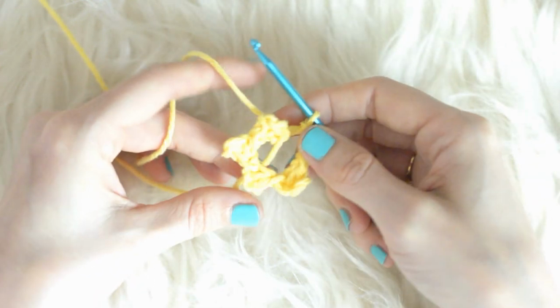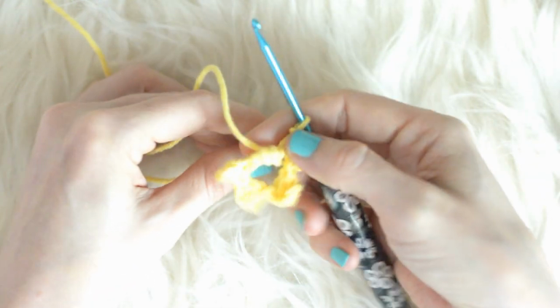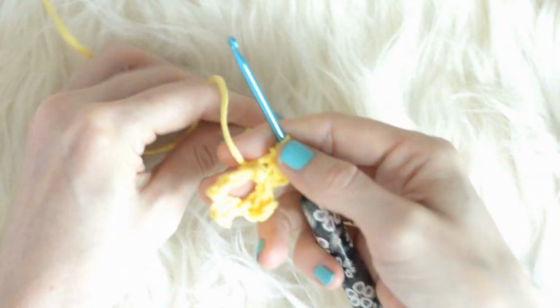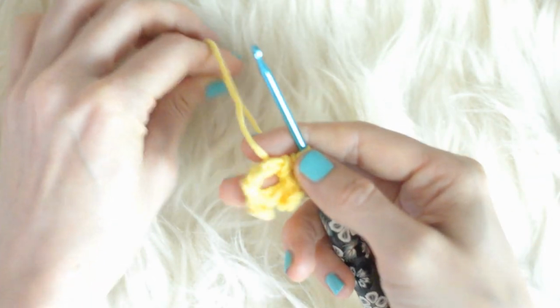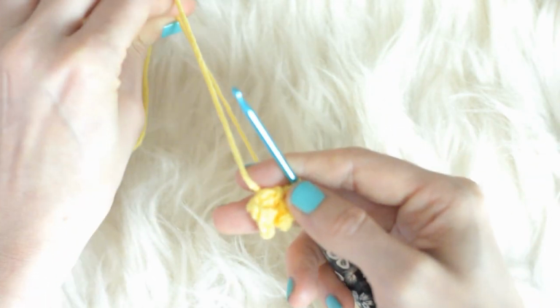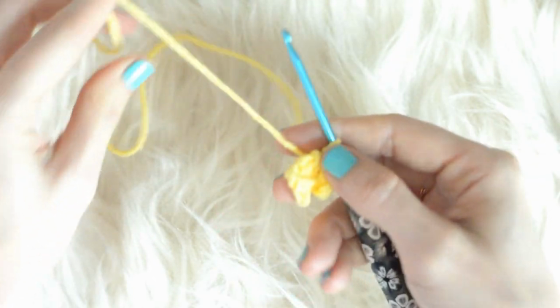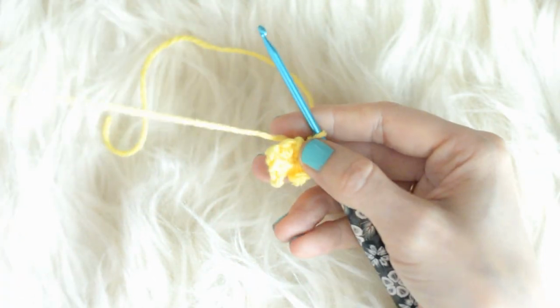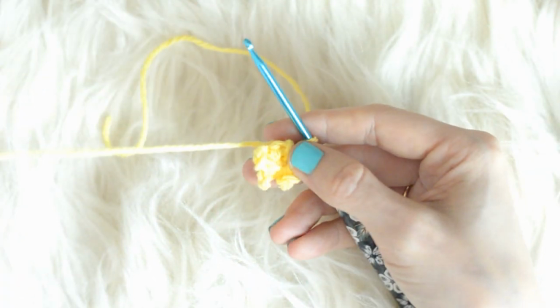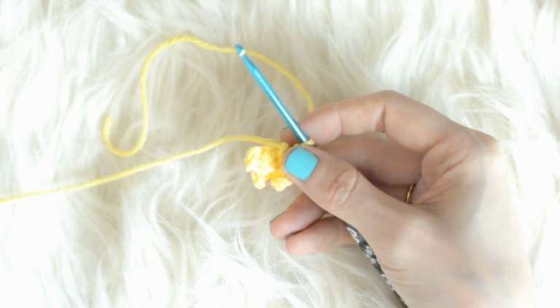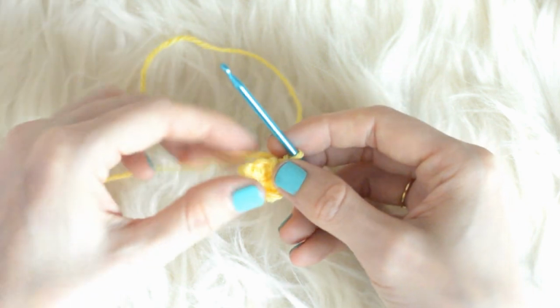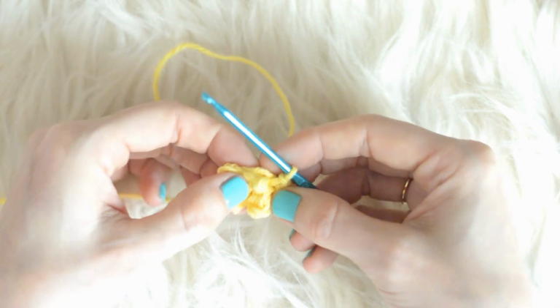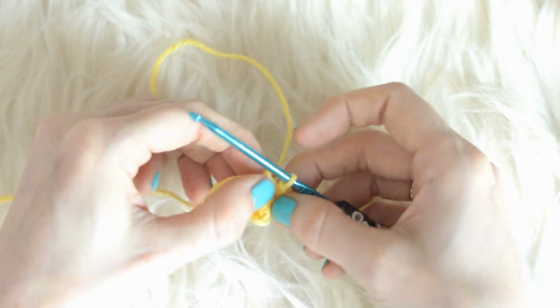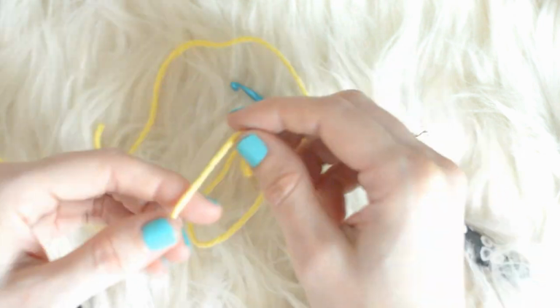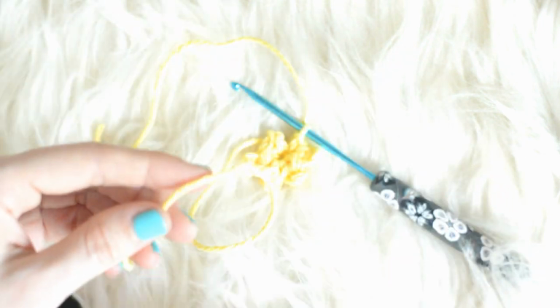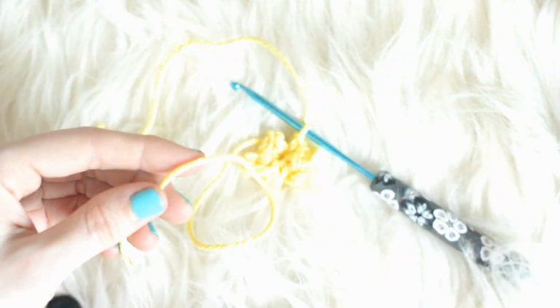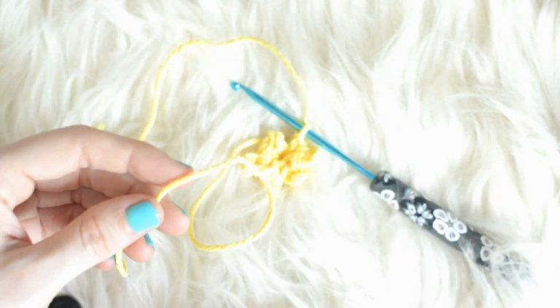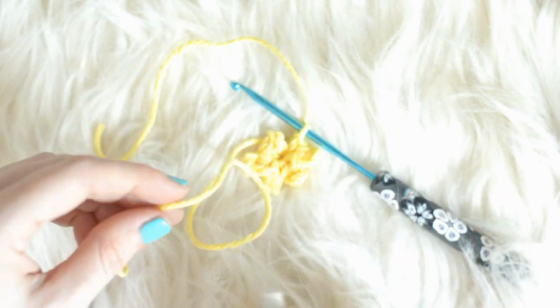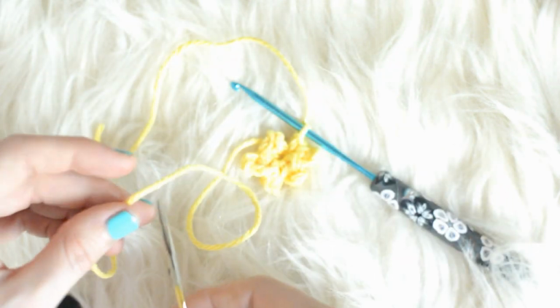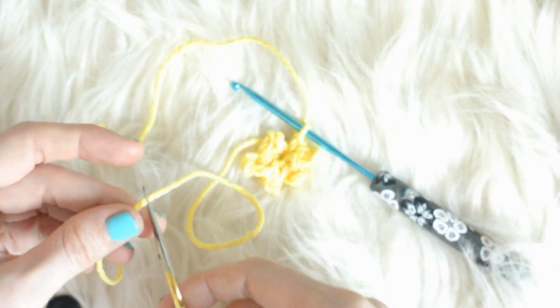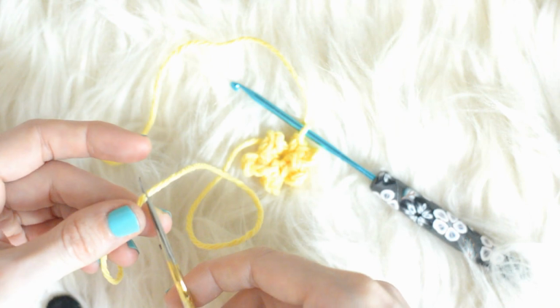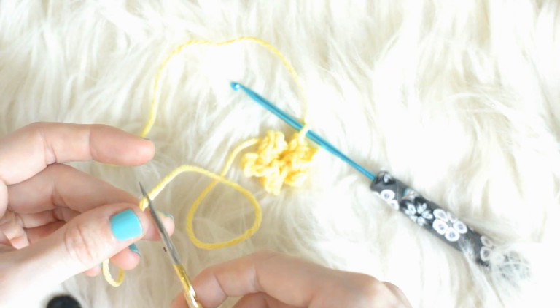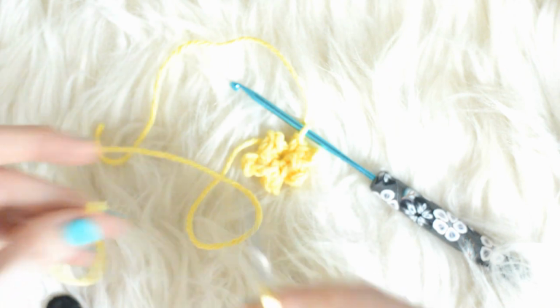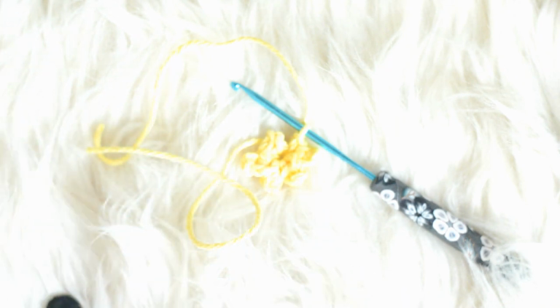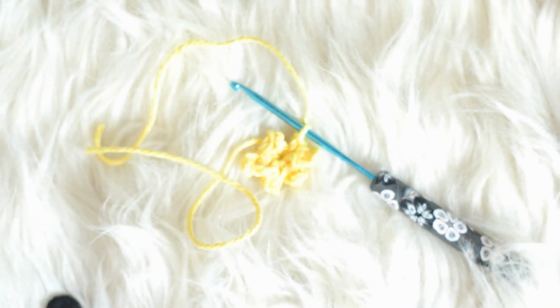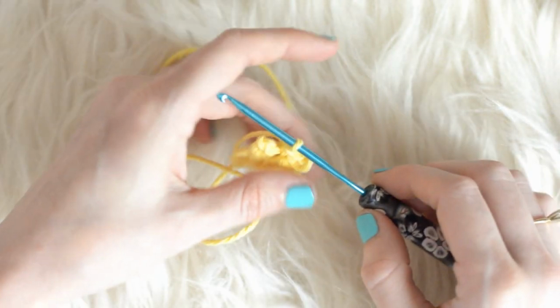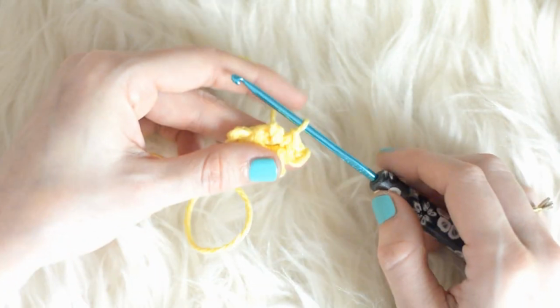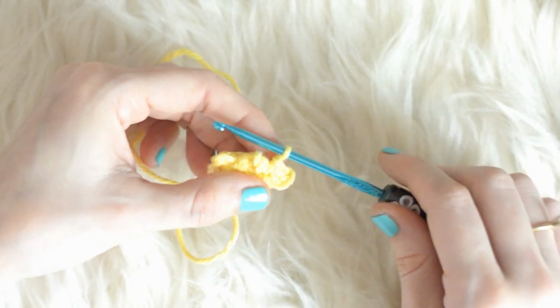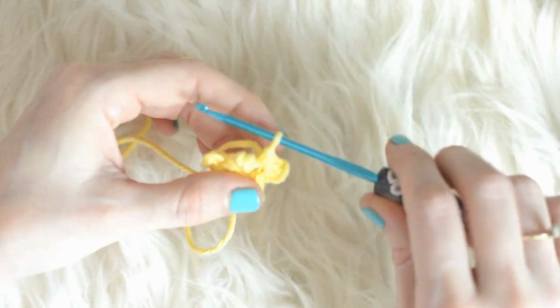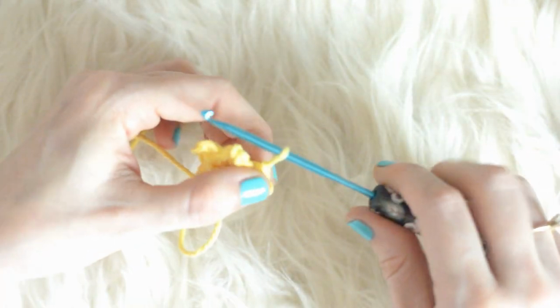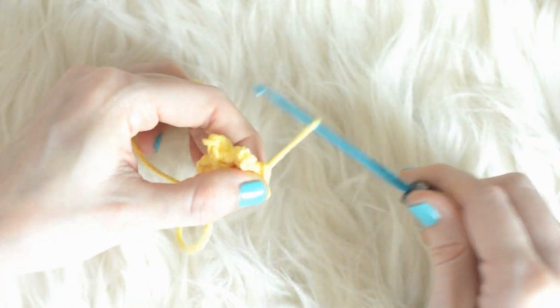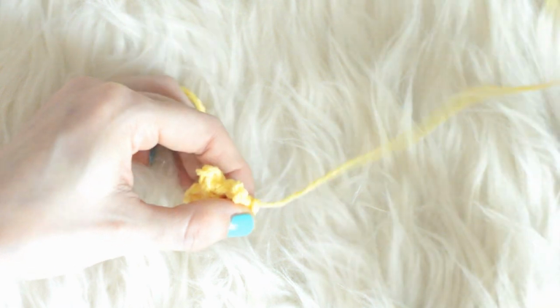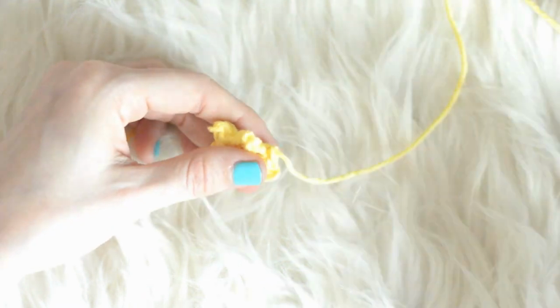Now you can pull on the tail end to close the hole, and cut the working yarn. Pull the yarn through the last stitch, and now you can weave in the ends.